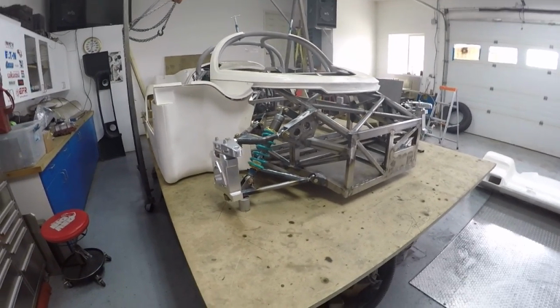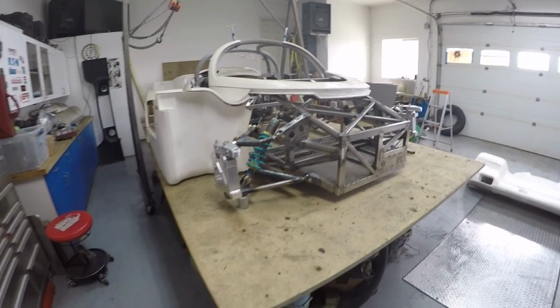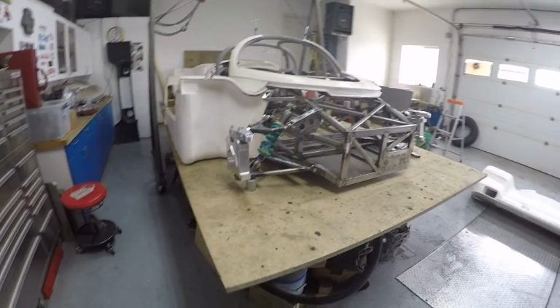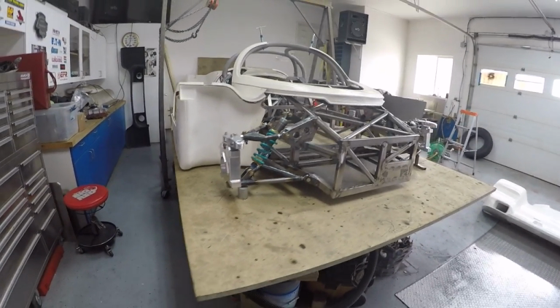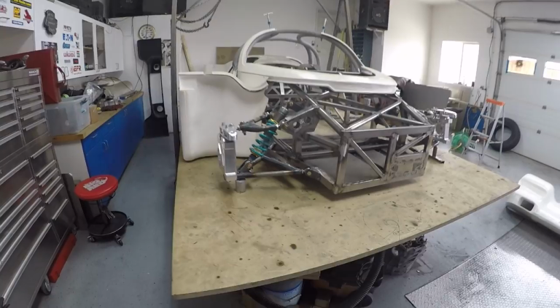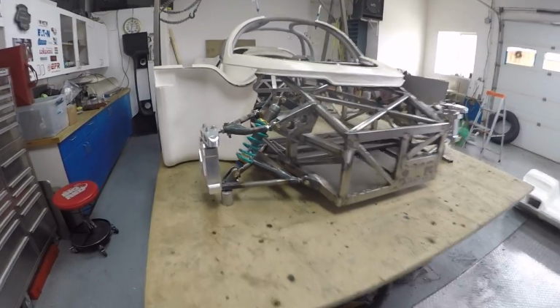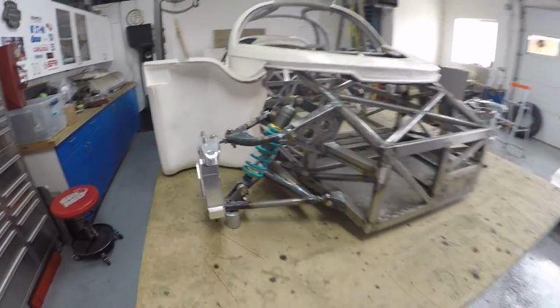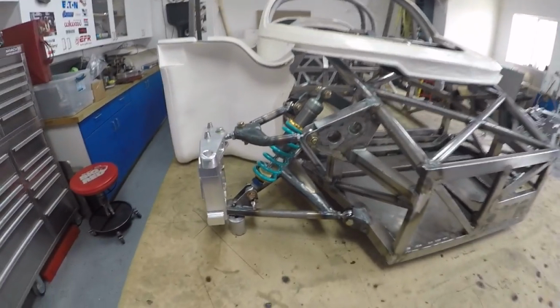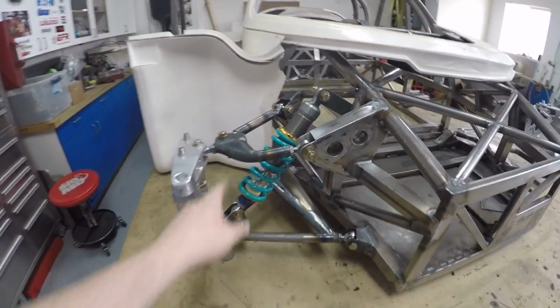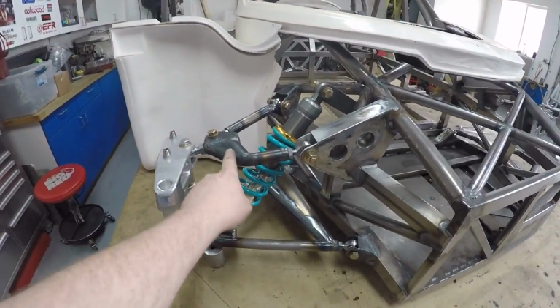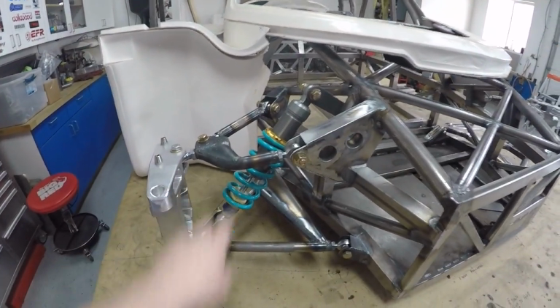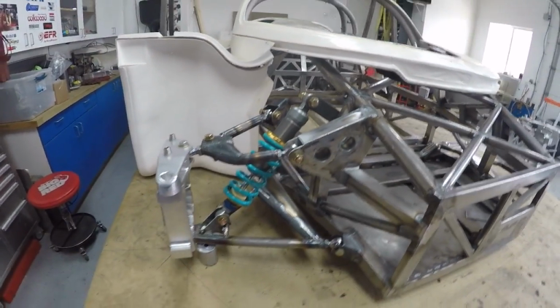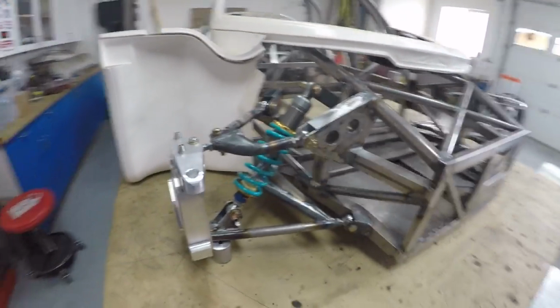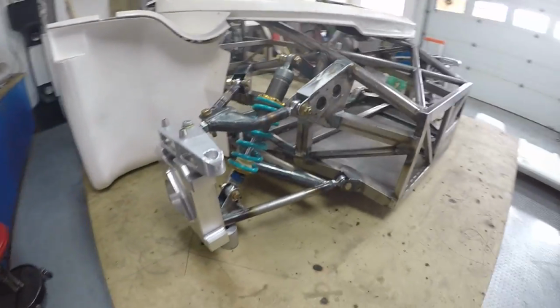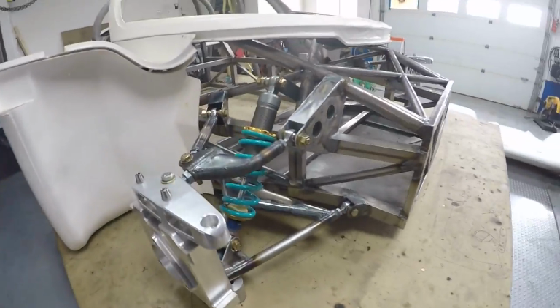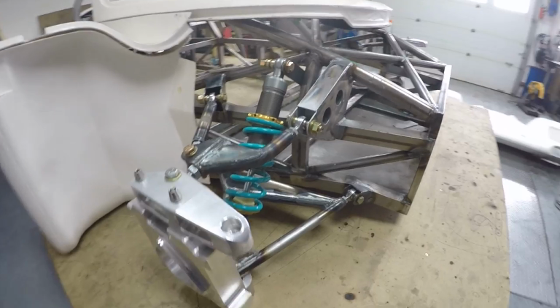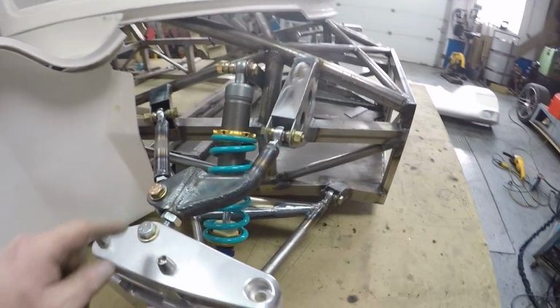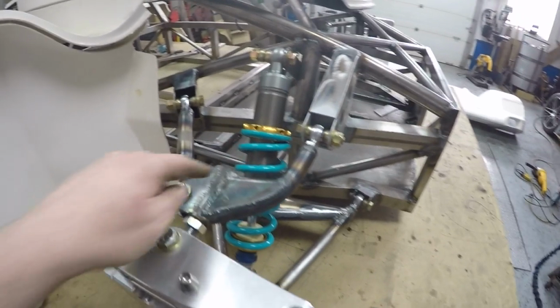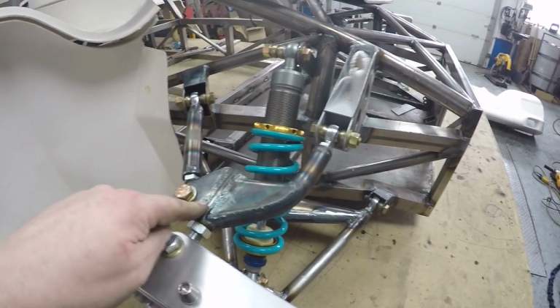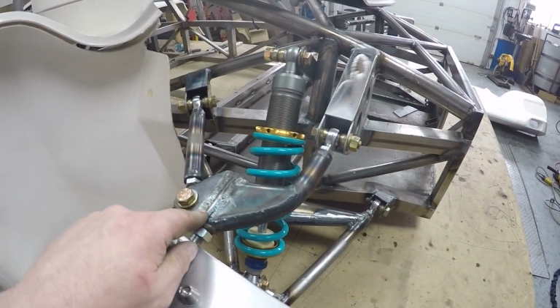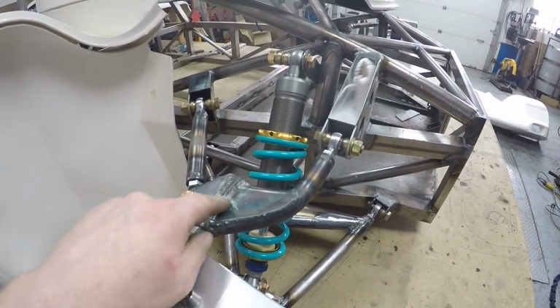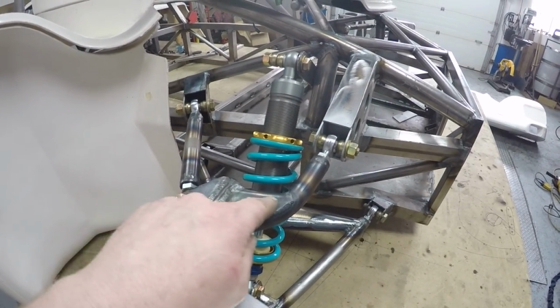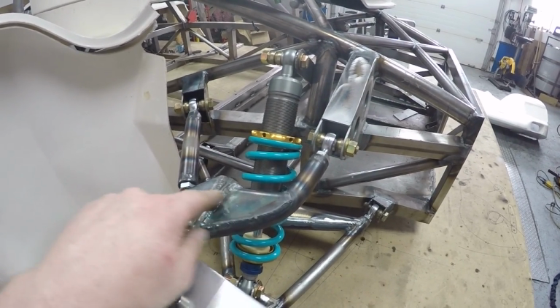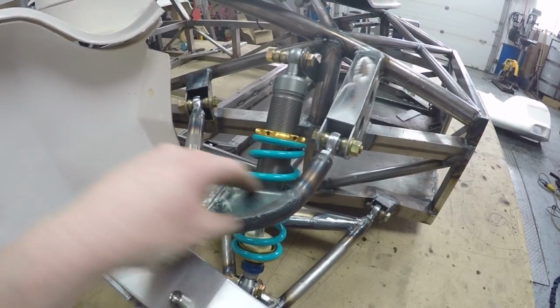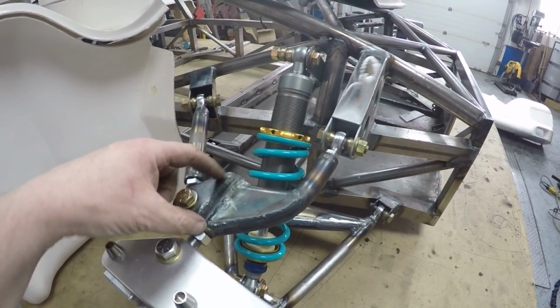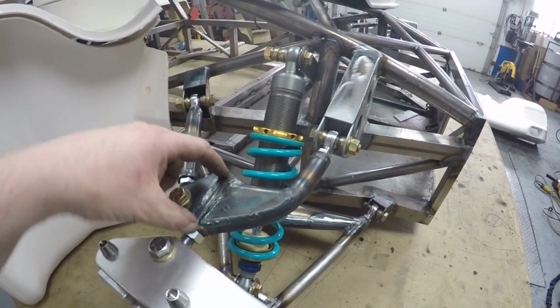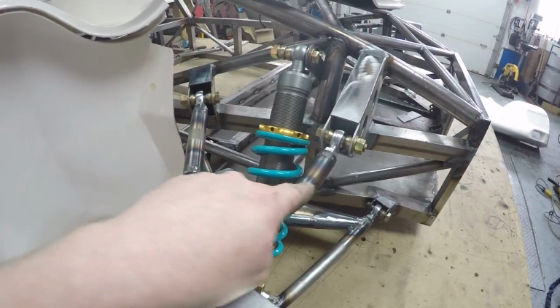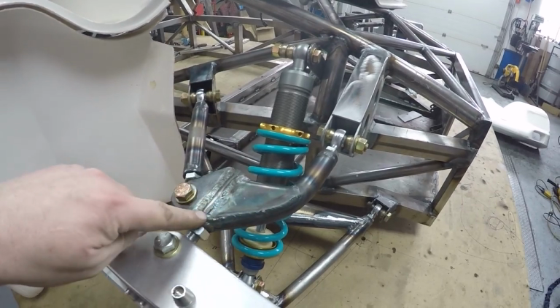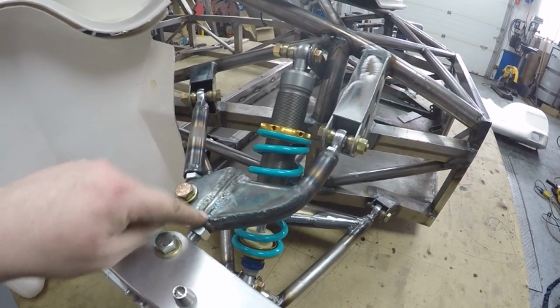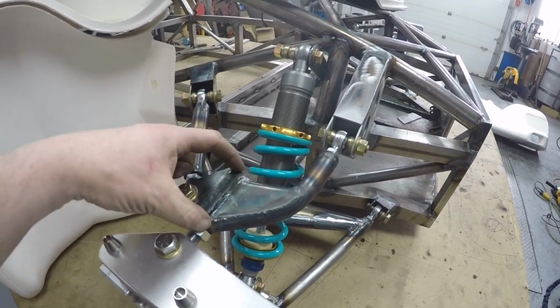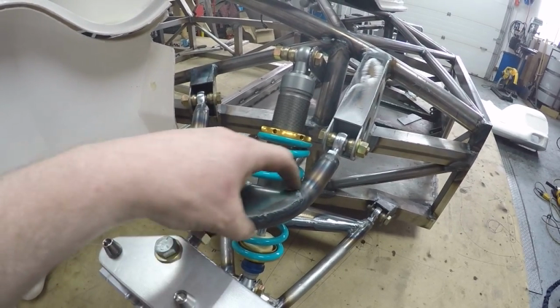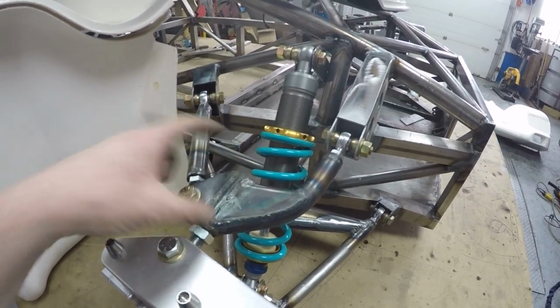The right front suspension is all welded up now. I've added all the filler parts and it's all been TIG'd up. This is a strengthening piece - basically instead of just having the tube at the end, it spreads the load across and makes it nice.